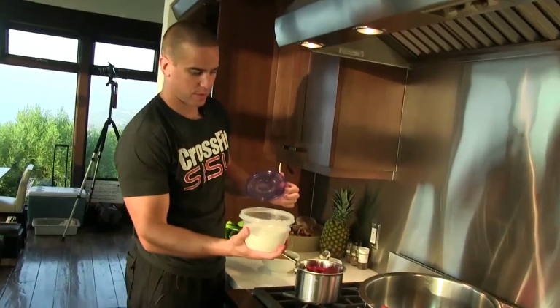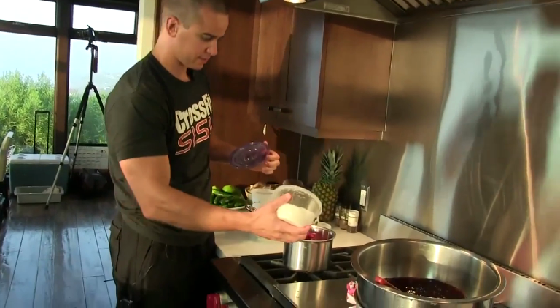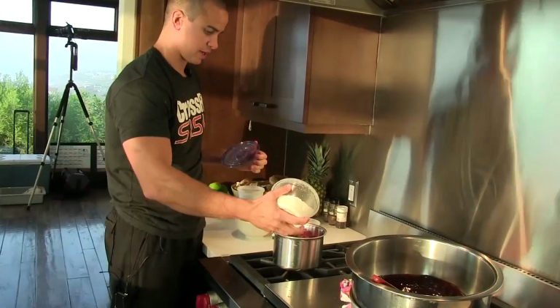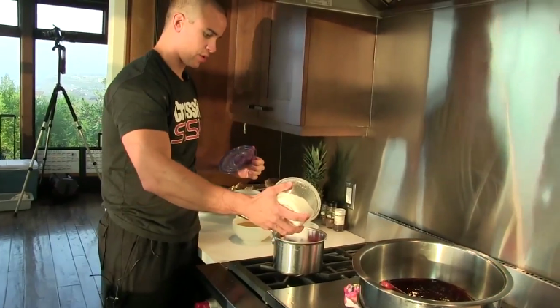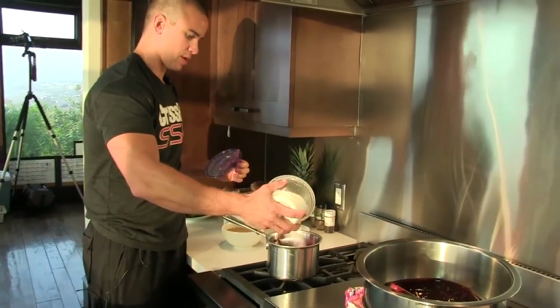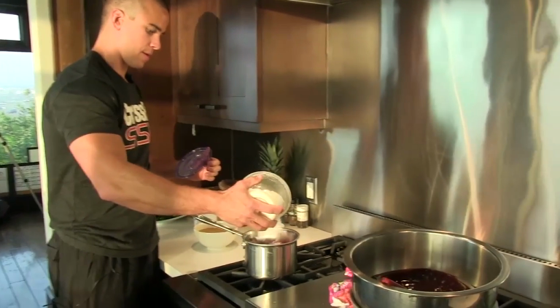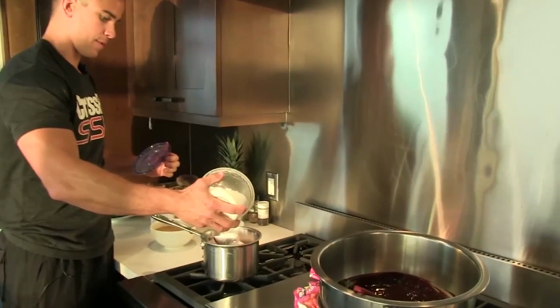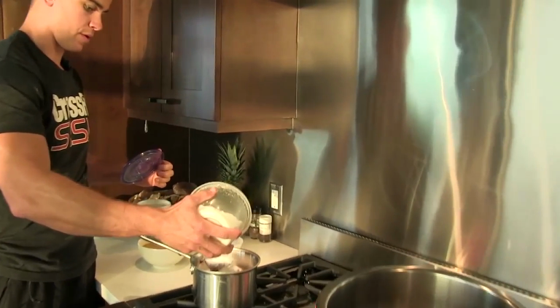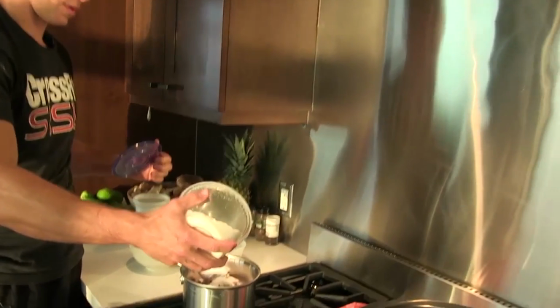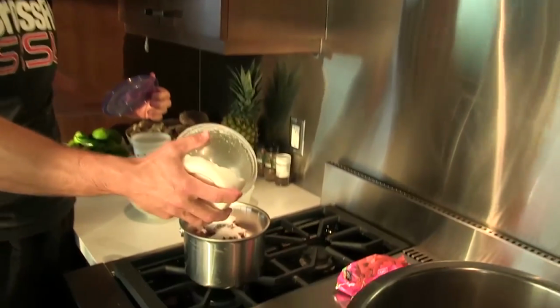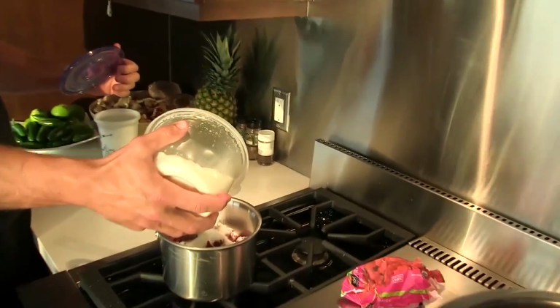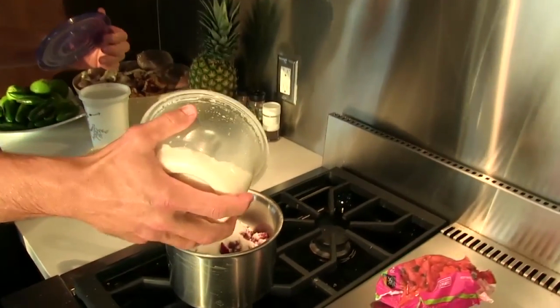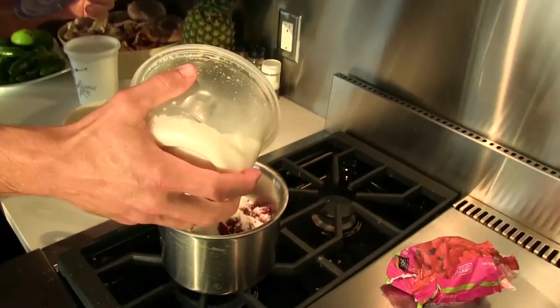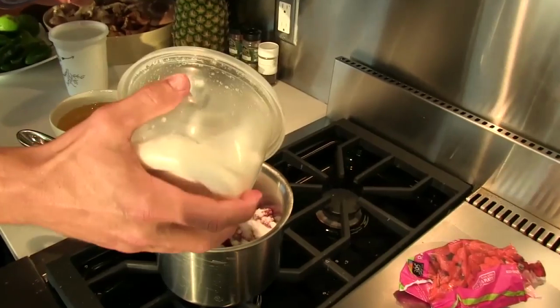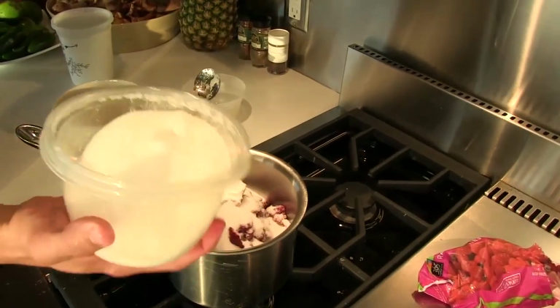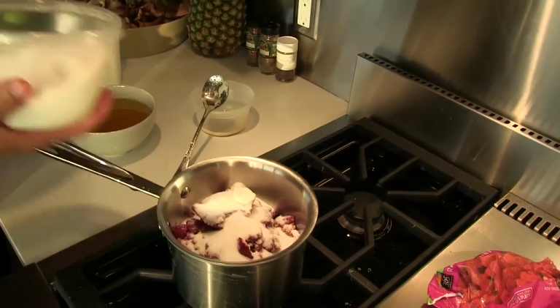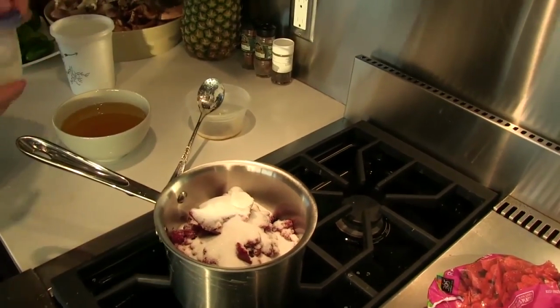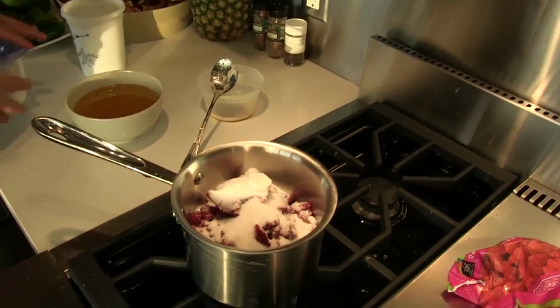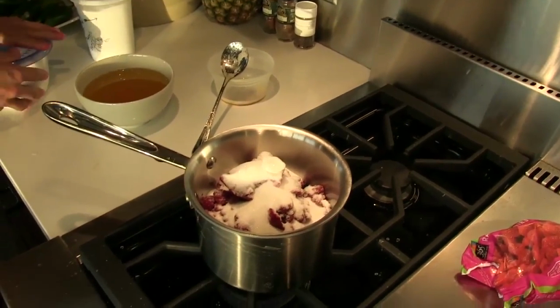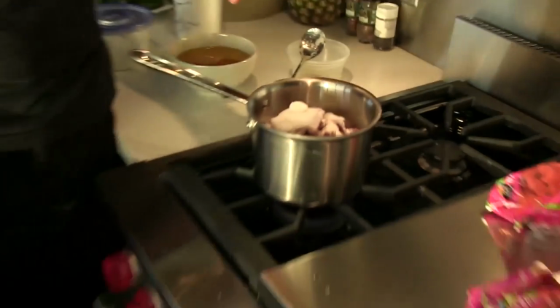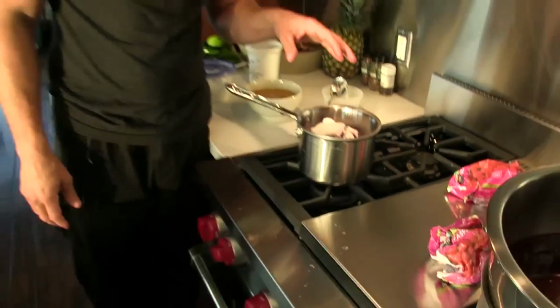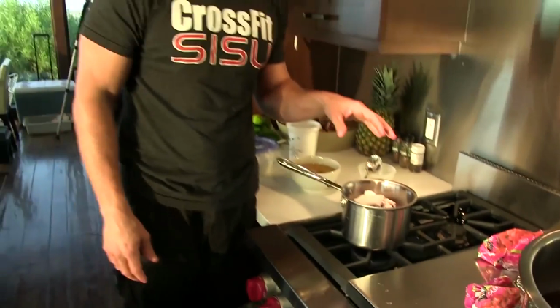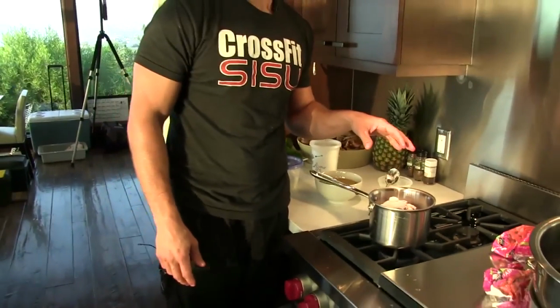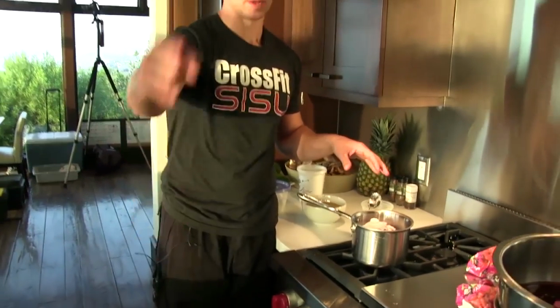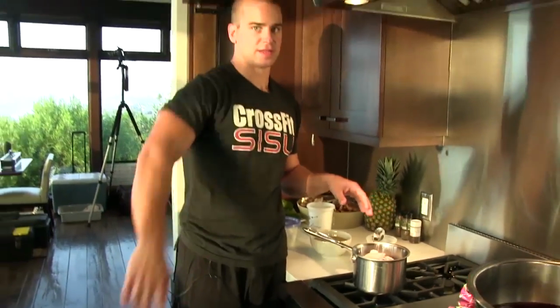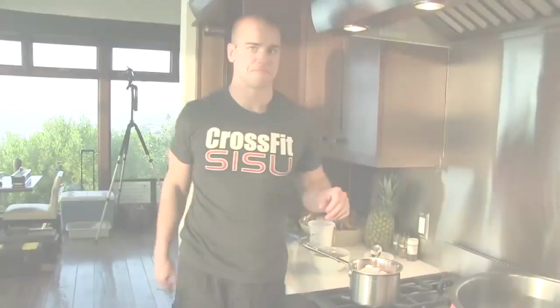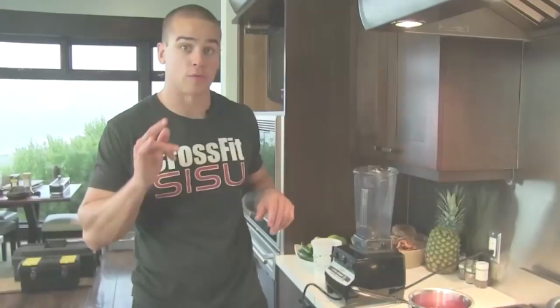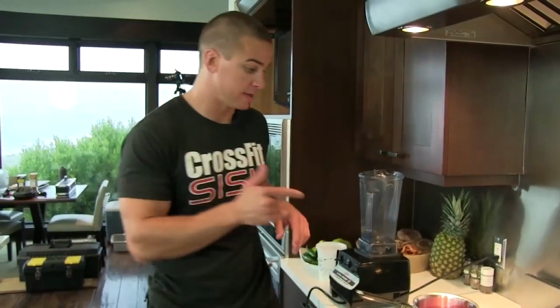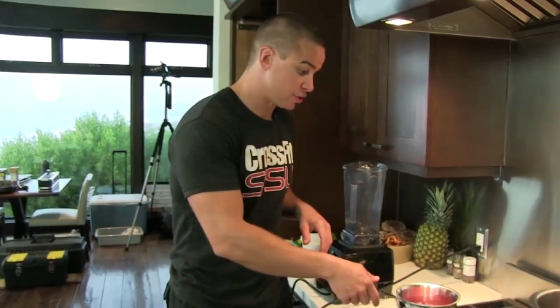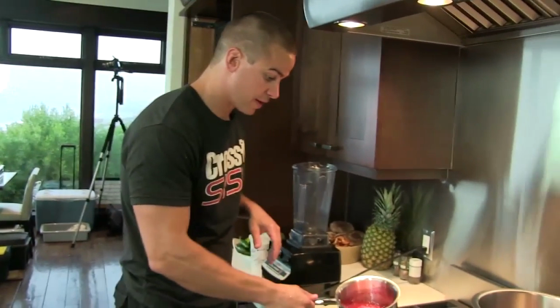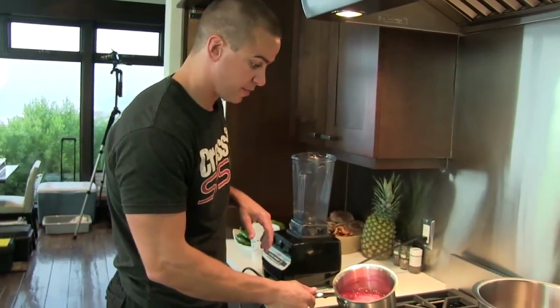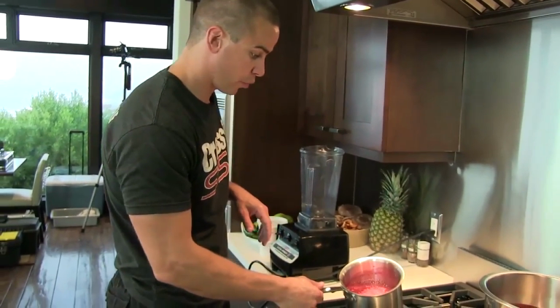Just going to add the sugar — looks like three quarters of a cup or so. Just going to let that melt down. We'll check back in. Our raspberries and sugar have come to a boil.